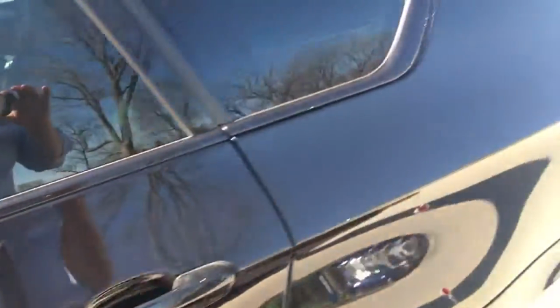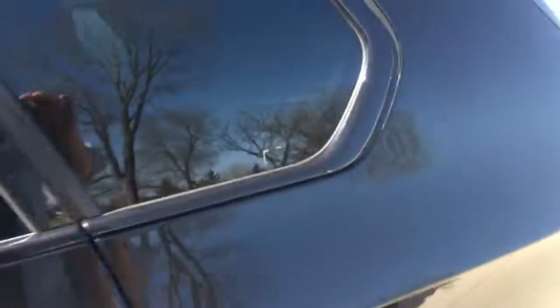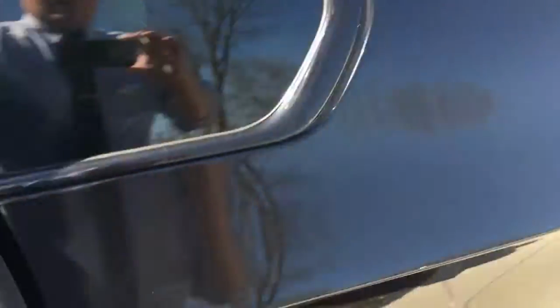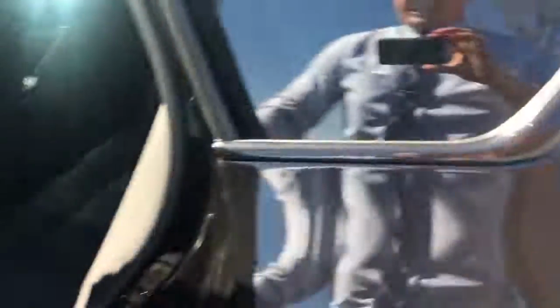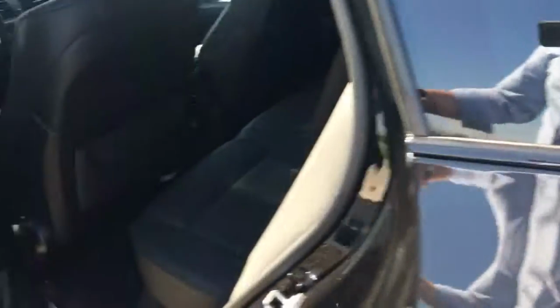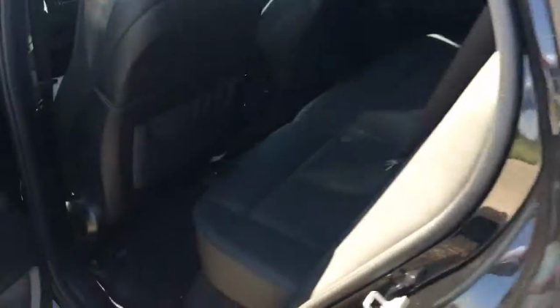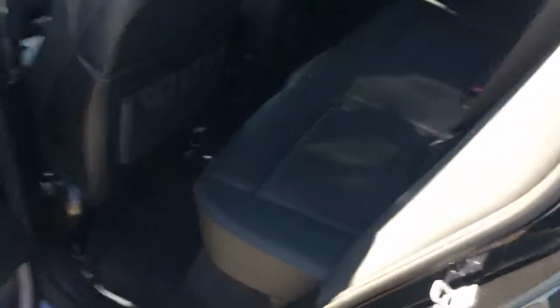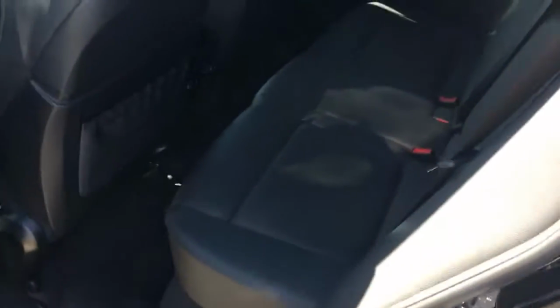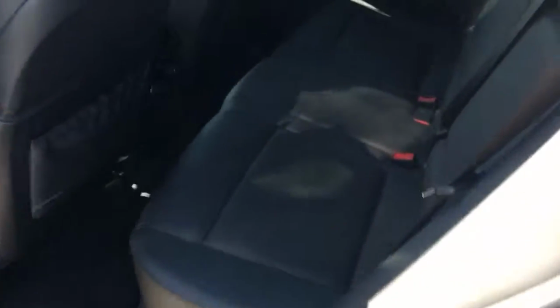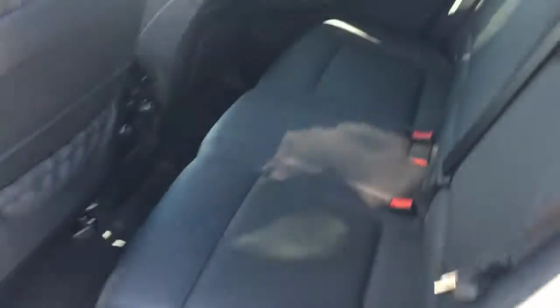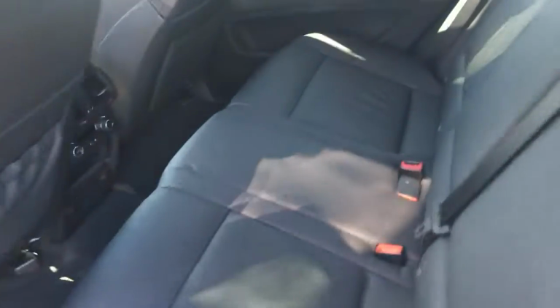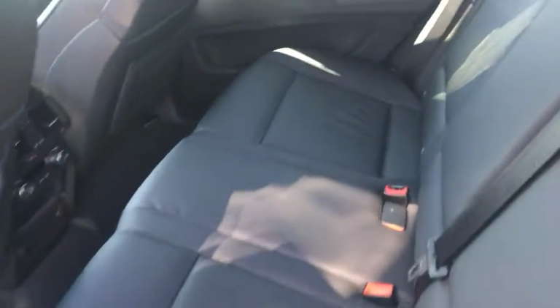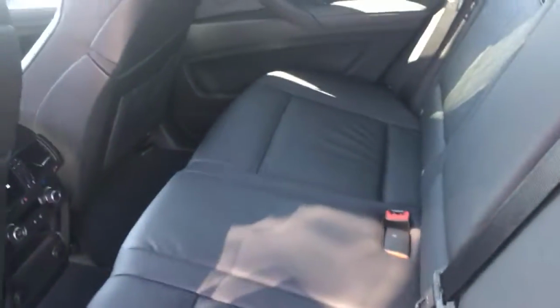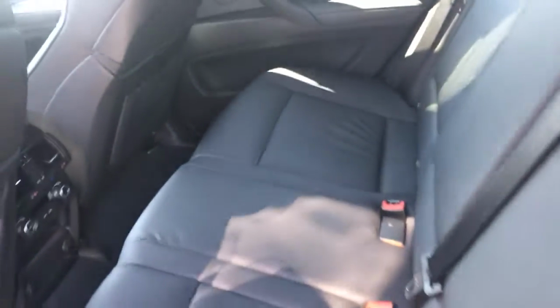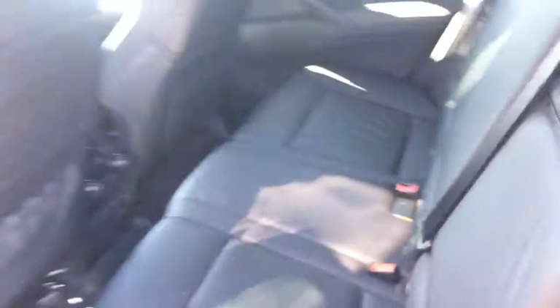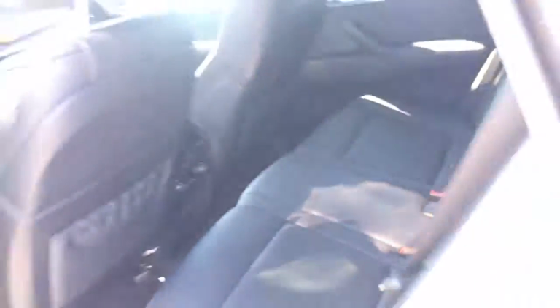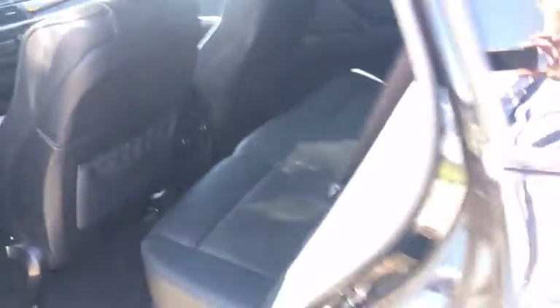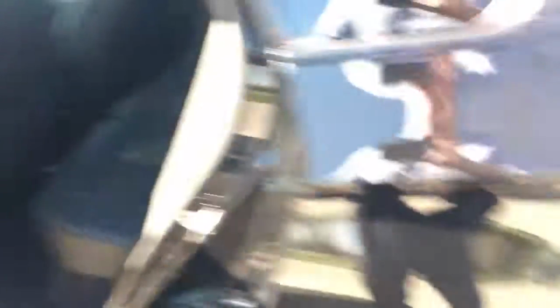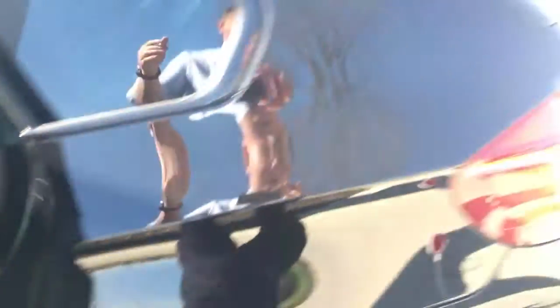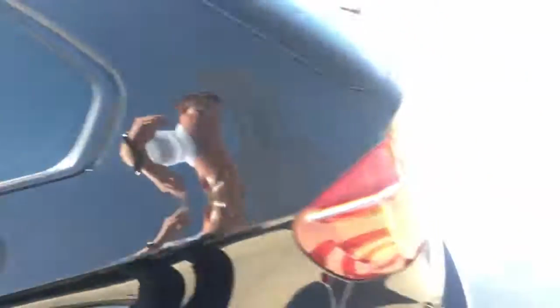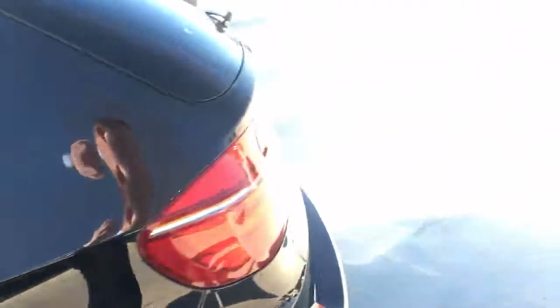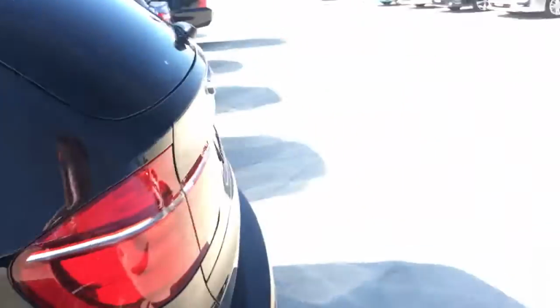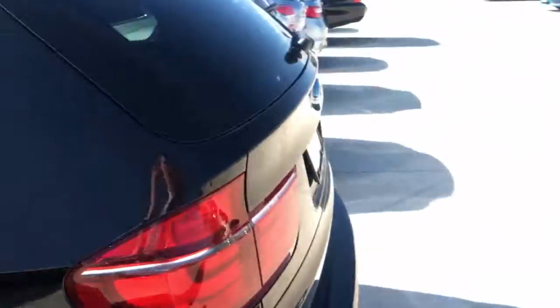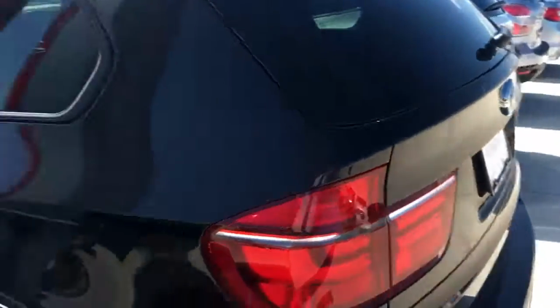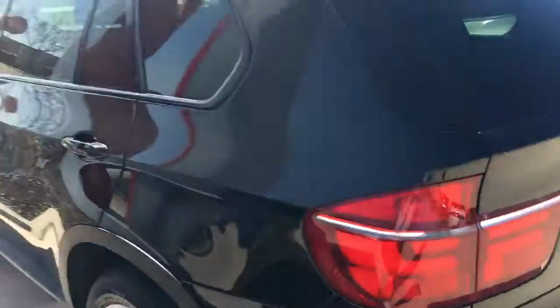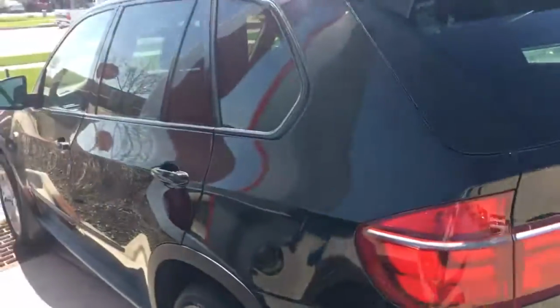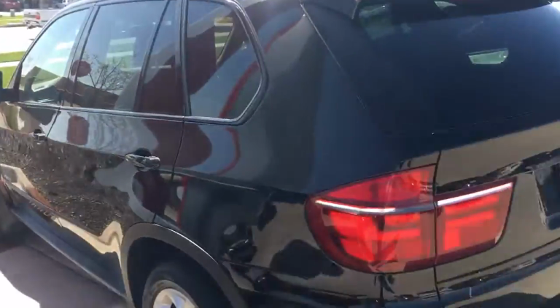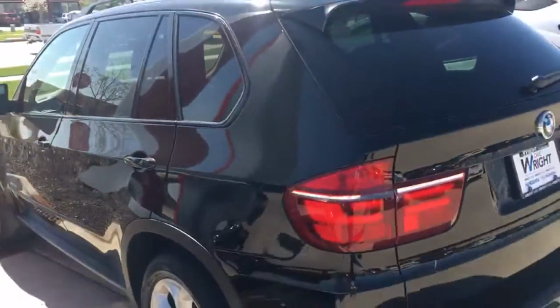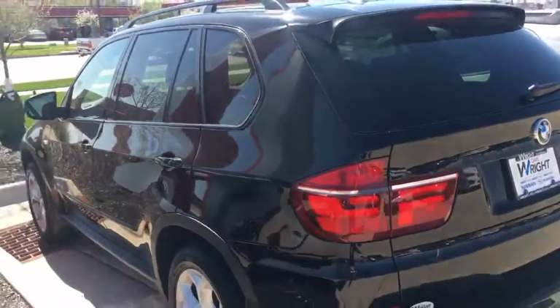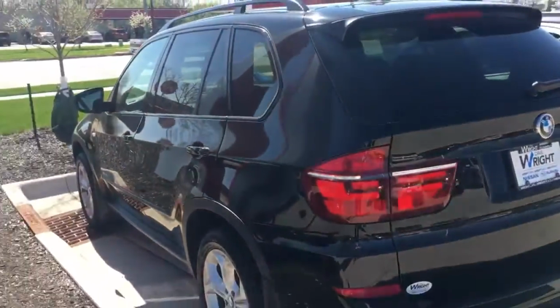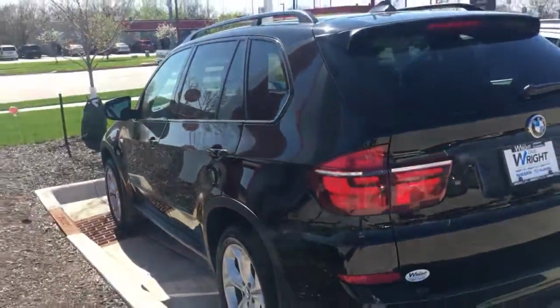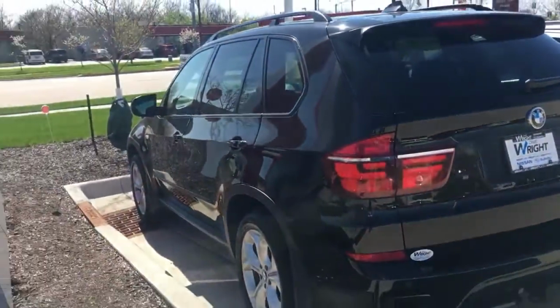It has just over 62,000 miles. Very clean vehicle. If you want the auto history on it, just let me know and I'll send it right over to you.